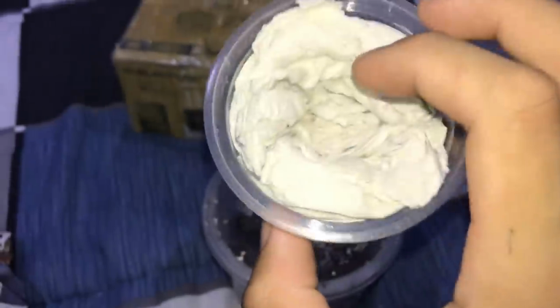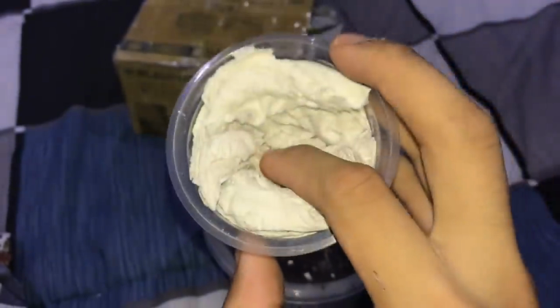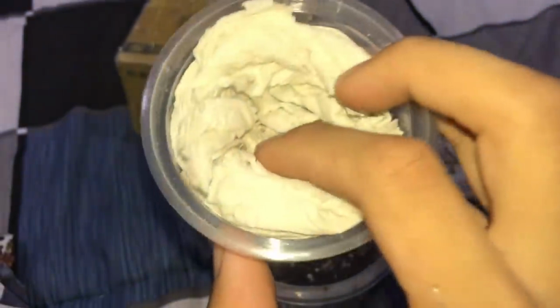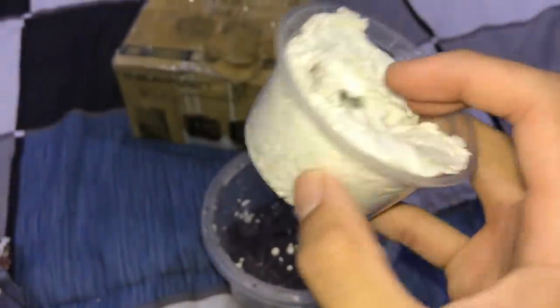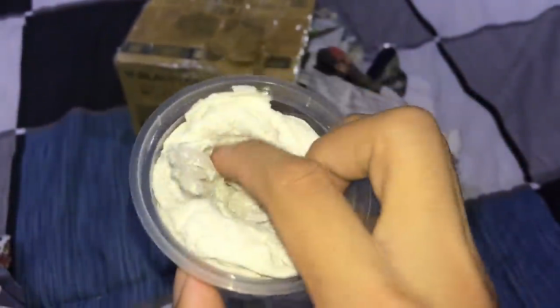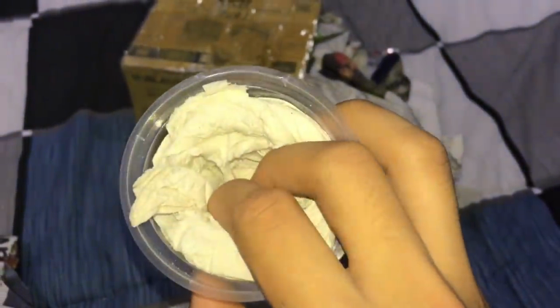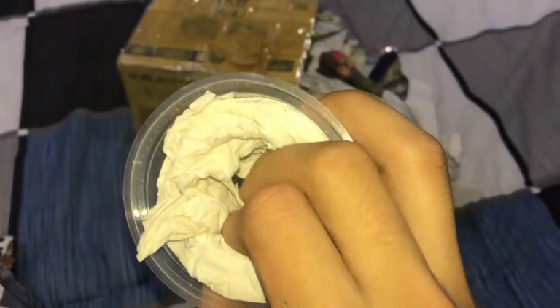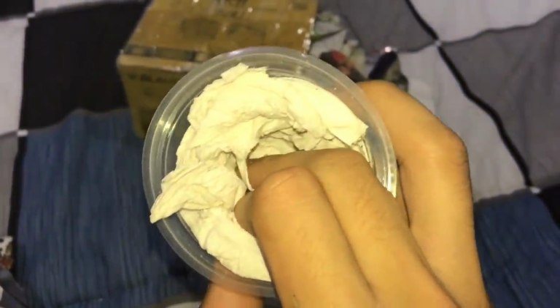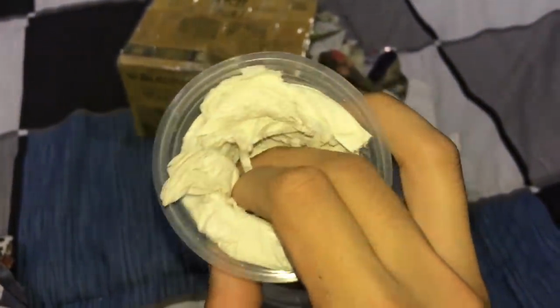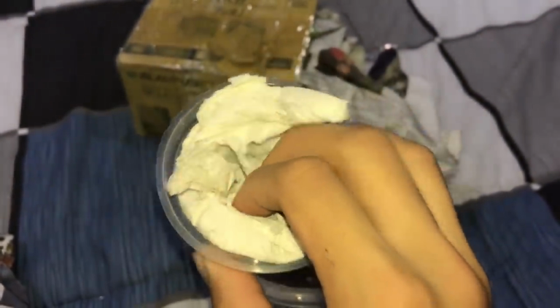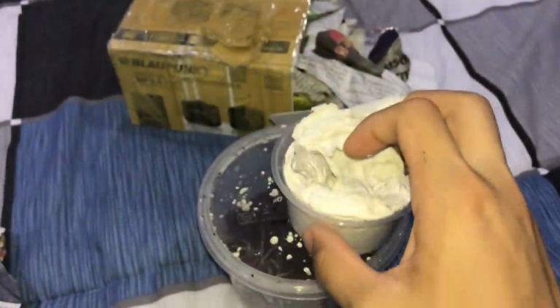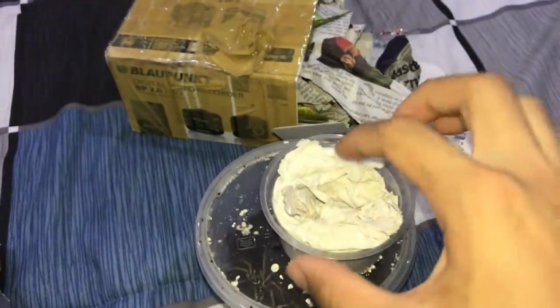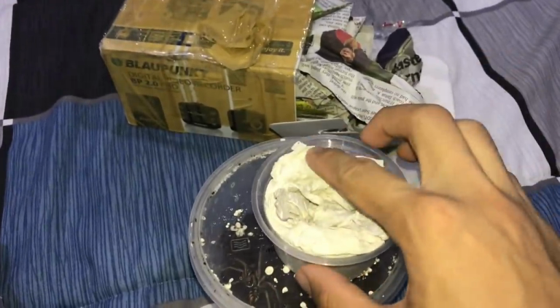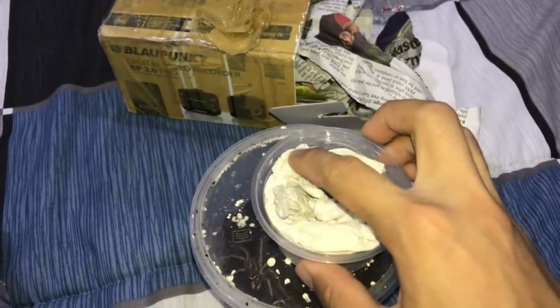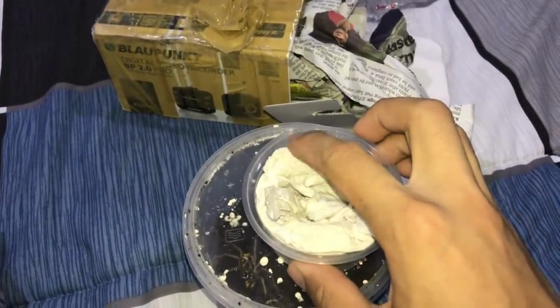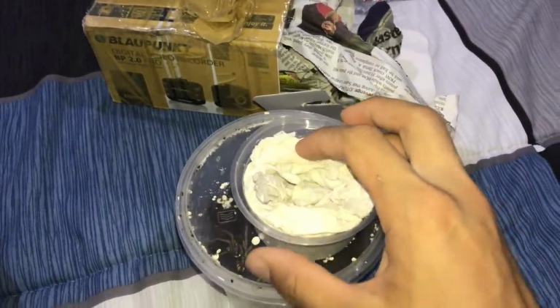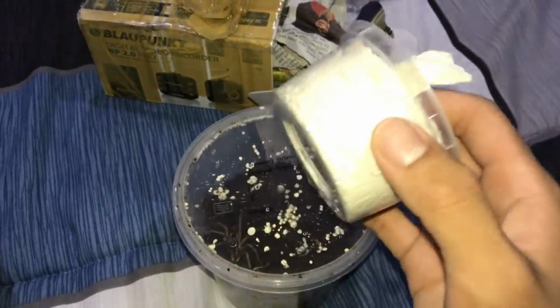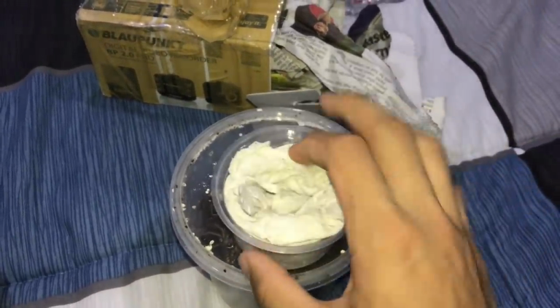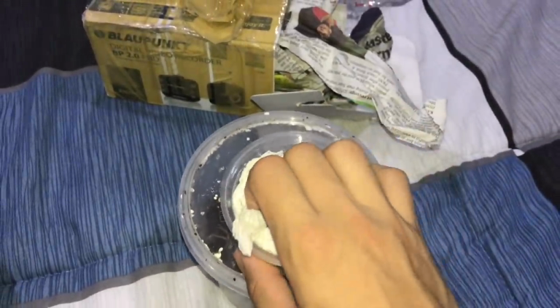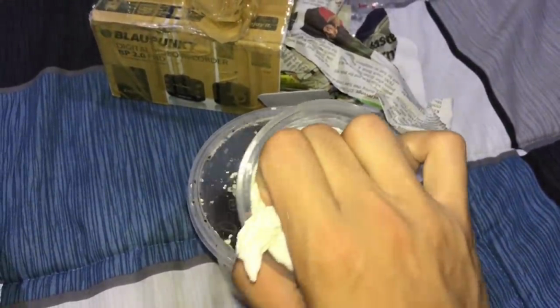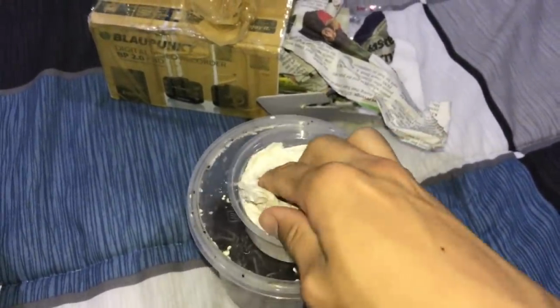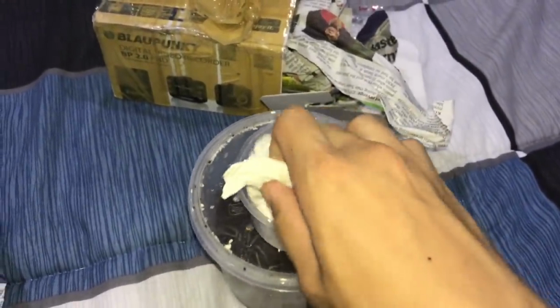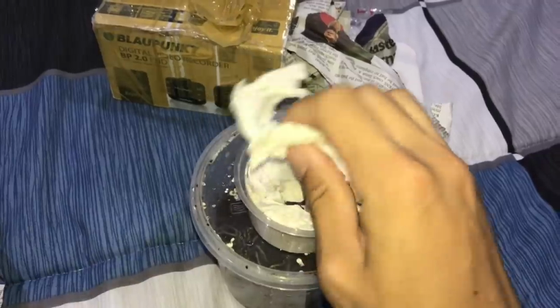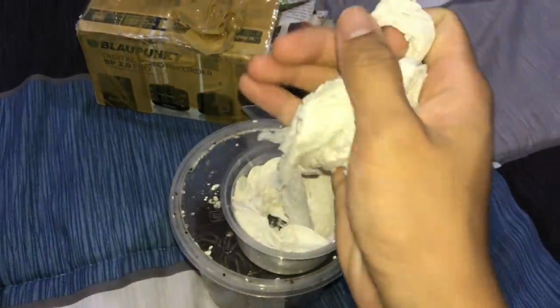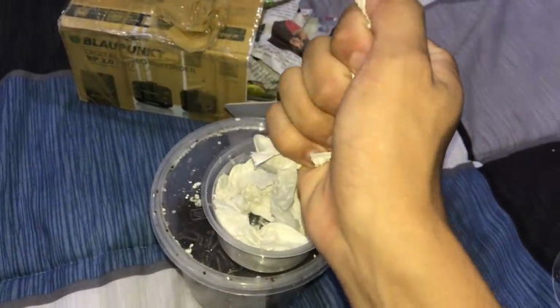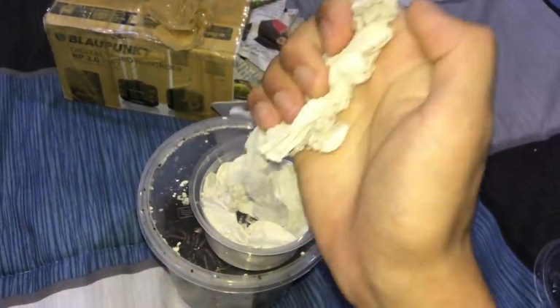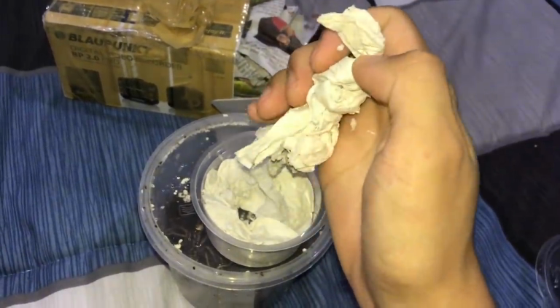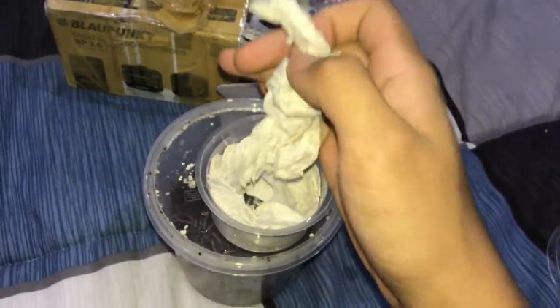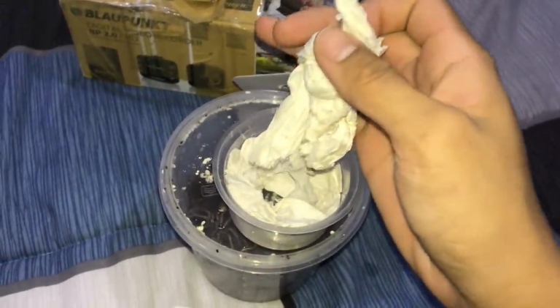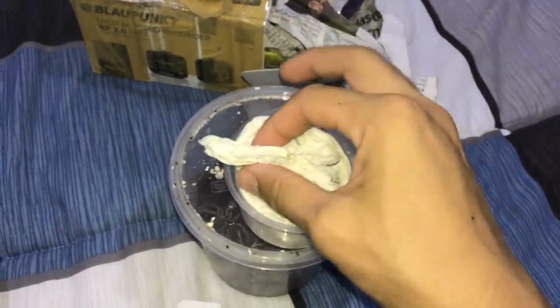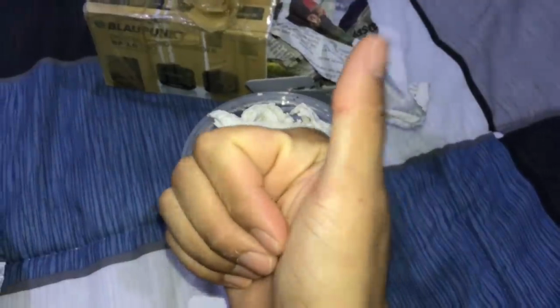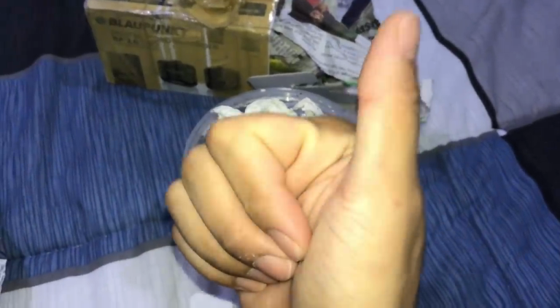Actually, the dampness isn't too bad now that I can feel it properly — just now I only put one finger on it and it felt pretty dry, but now yeah, it's good. Good job, dude — for your first time packing a tarantula, I approve.